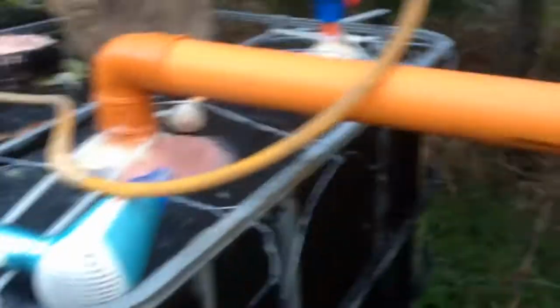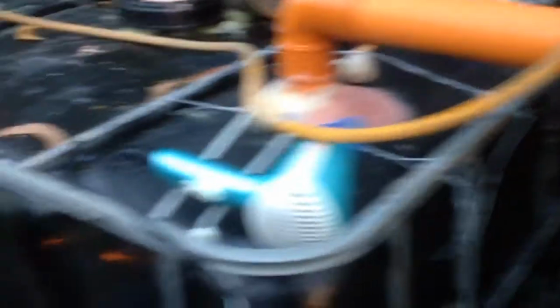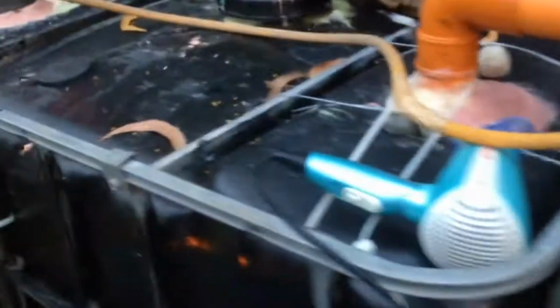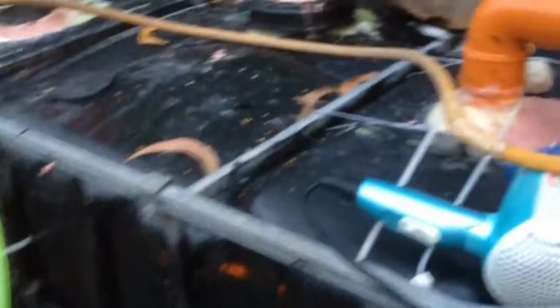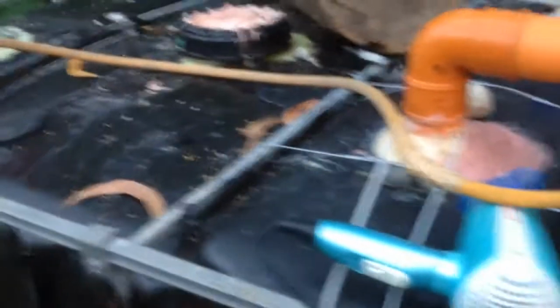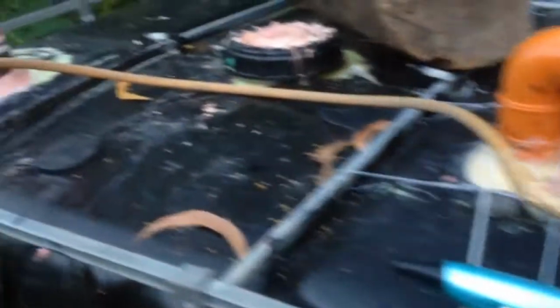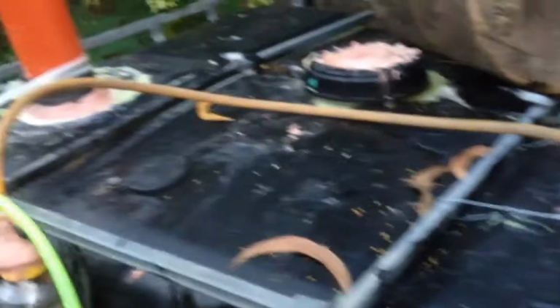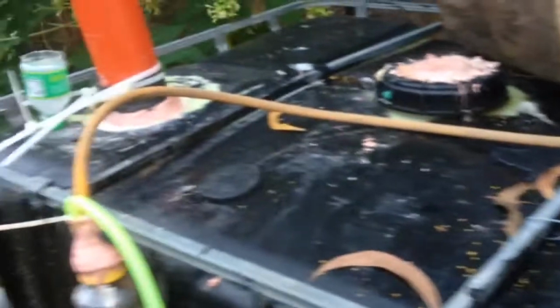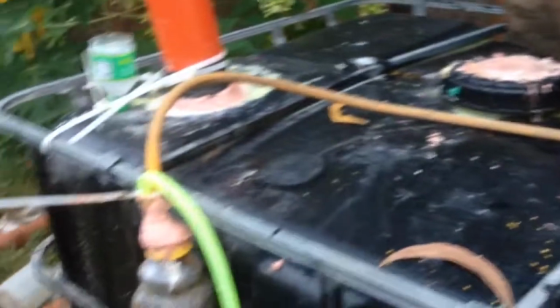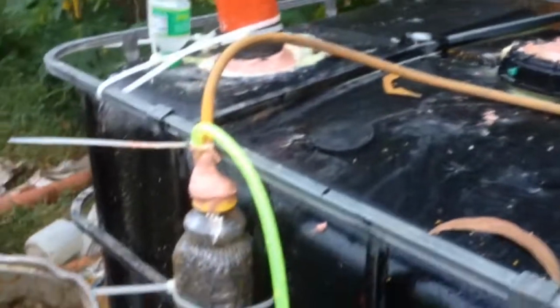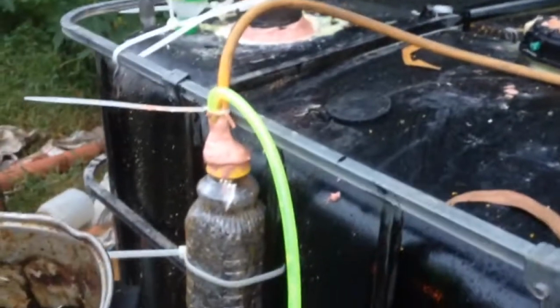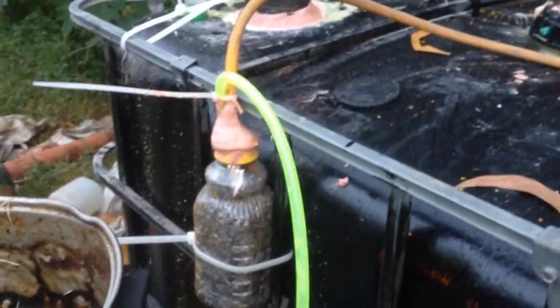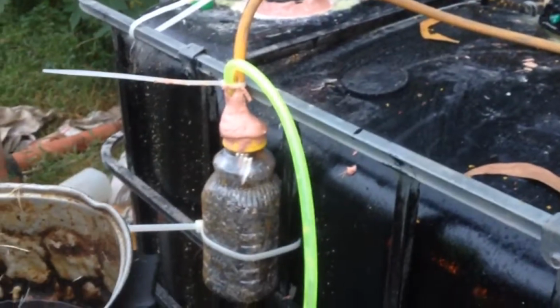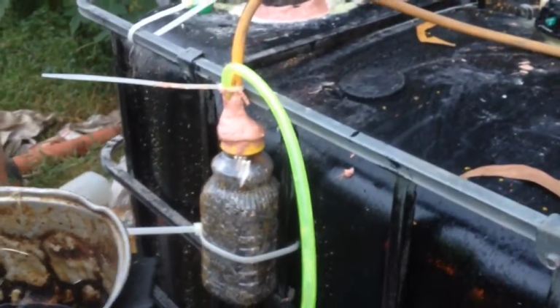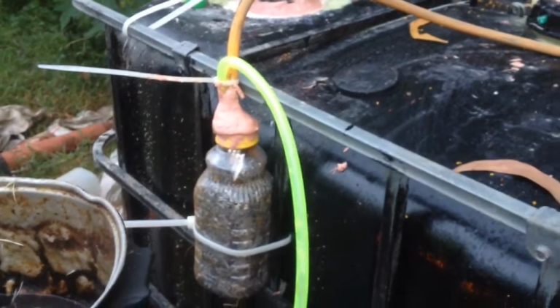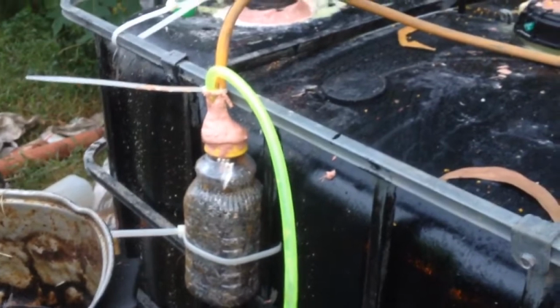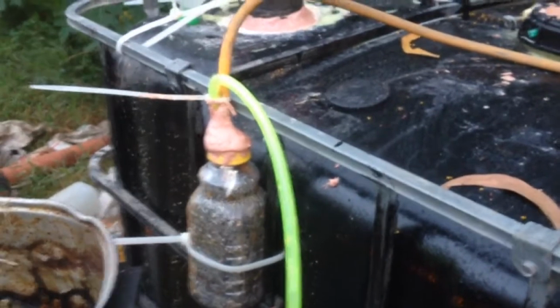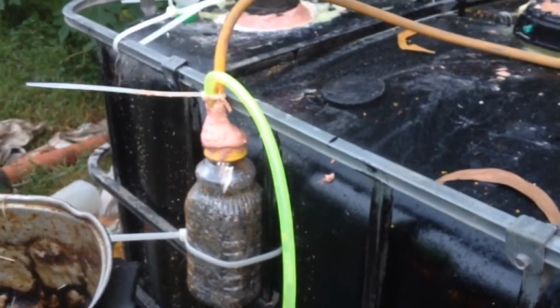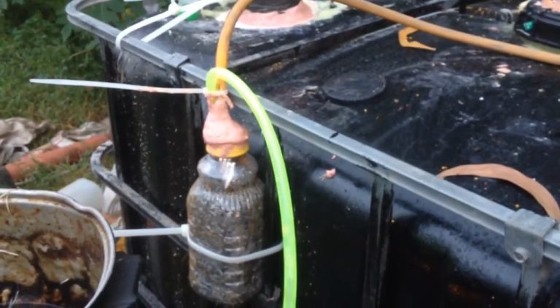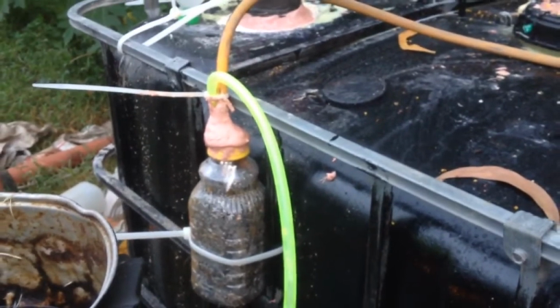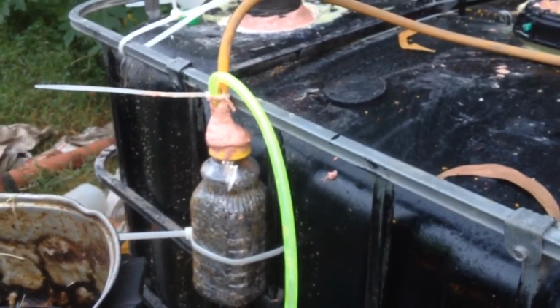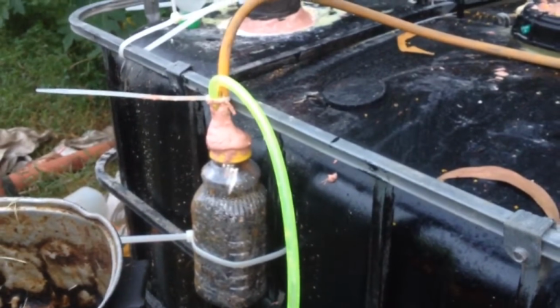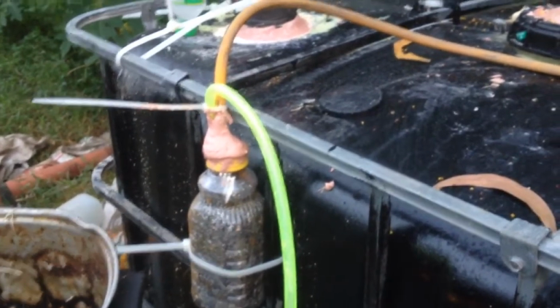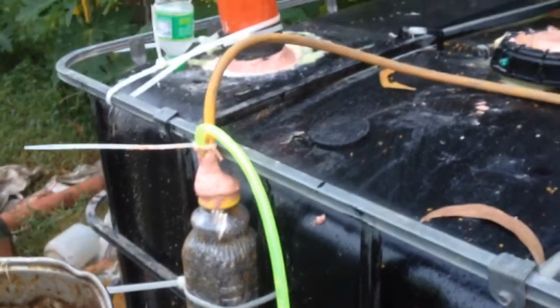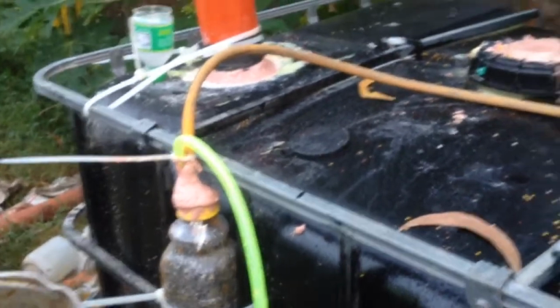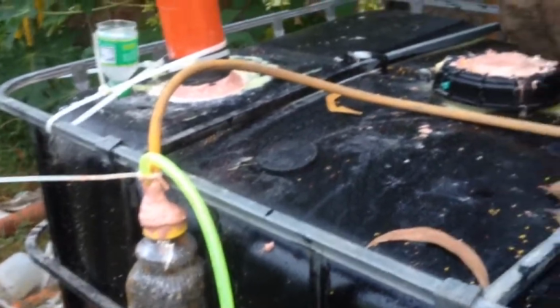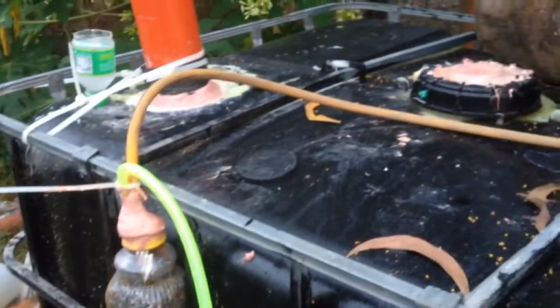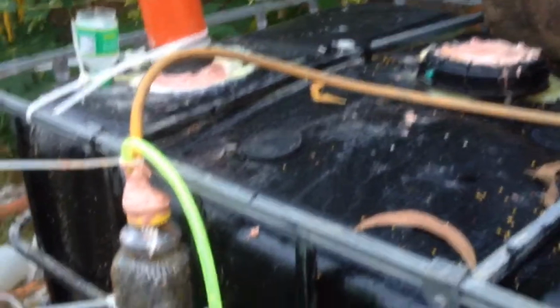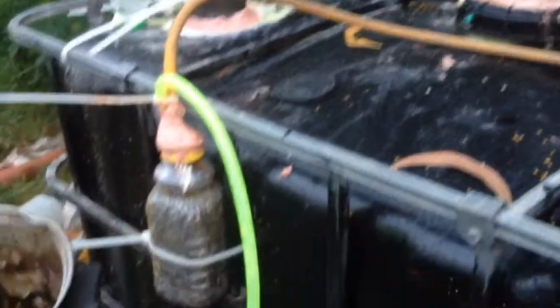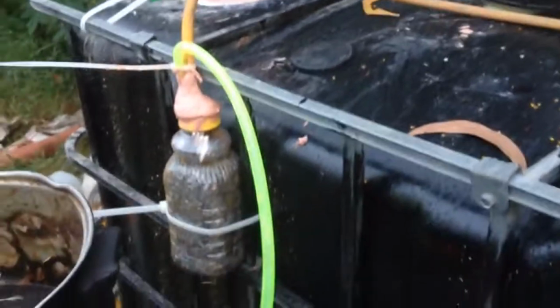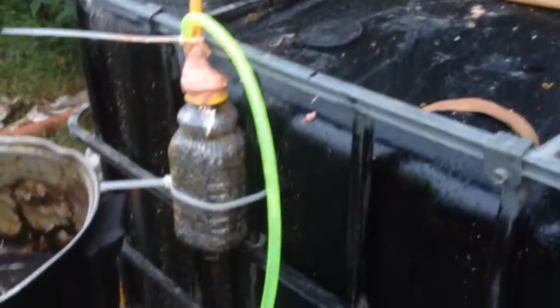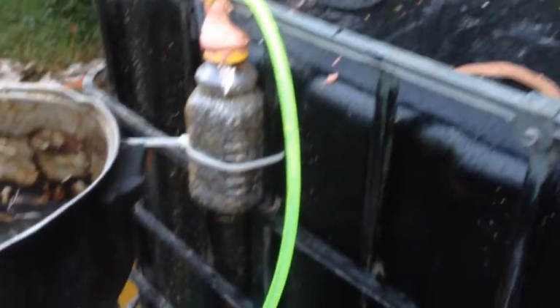It goes into the filter right here, and it filters the hydrogen sulfide, and then comes out to this green hose.